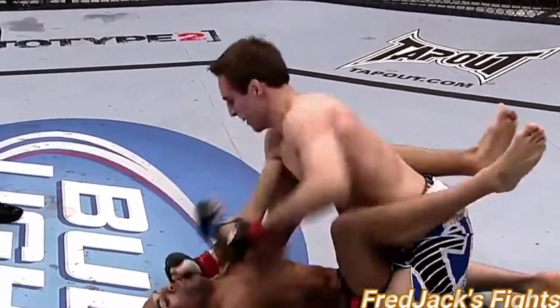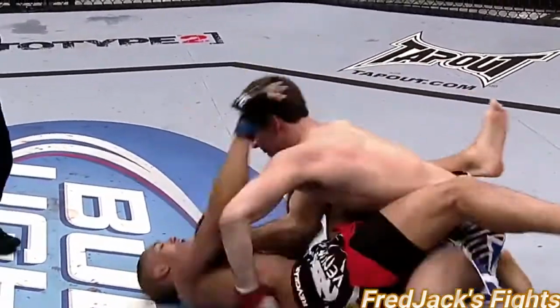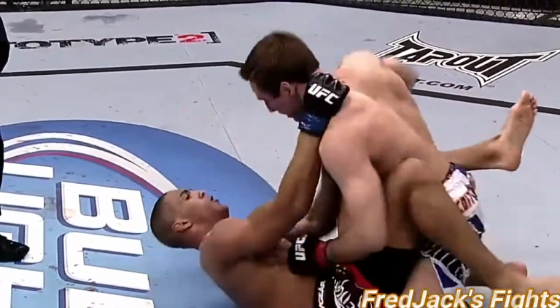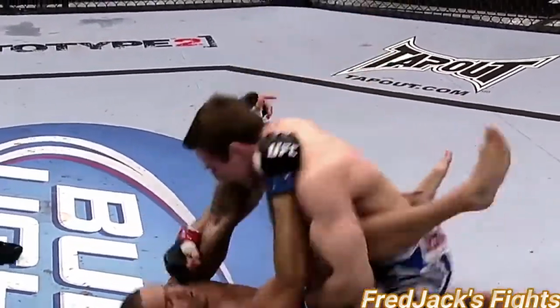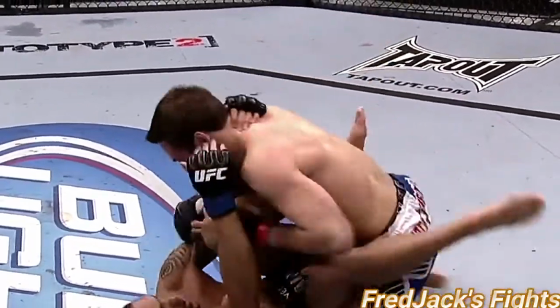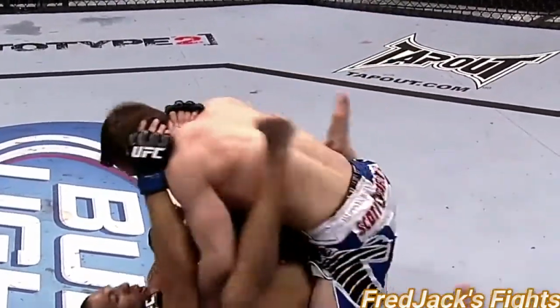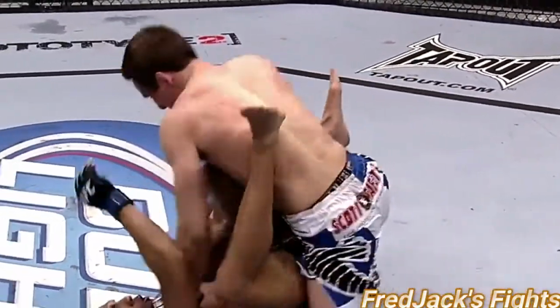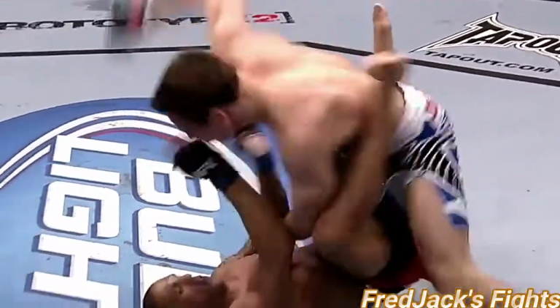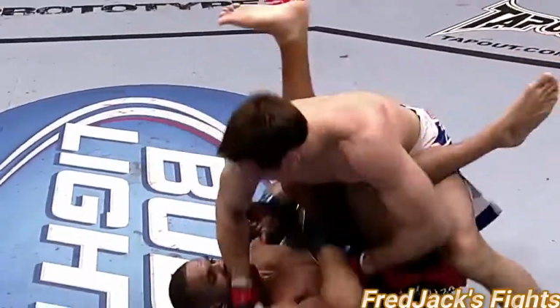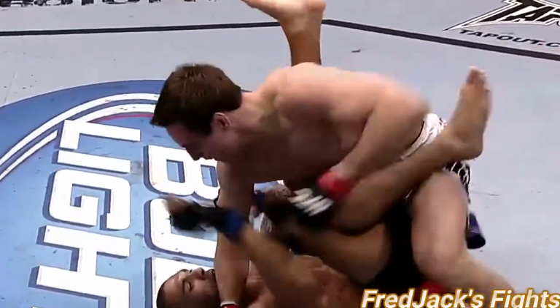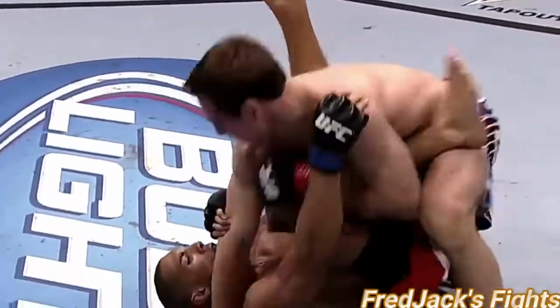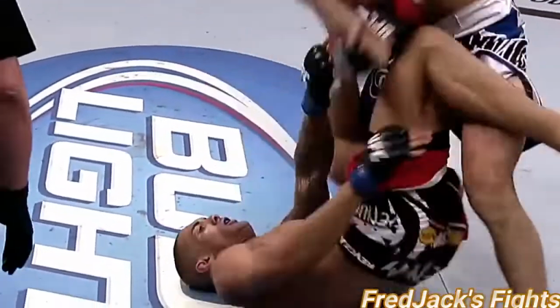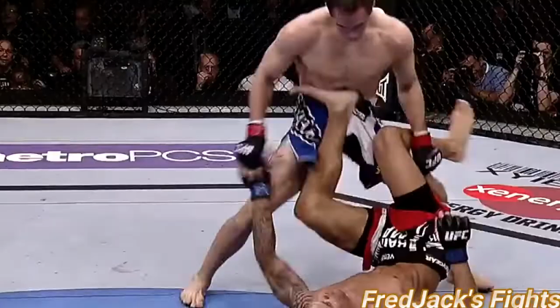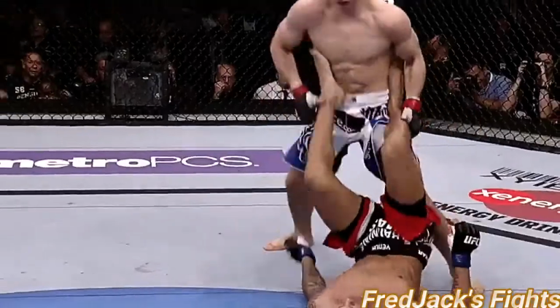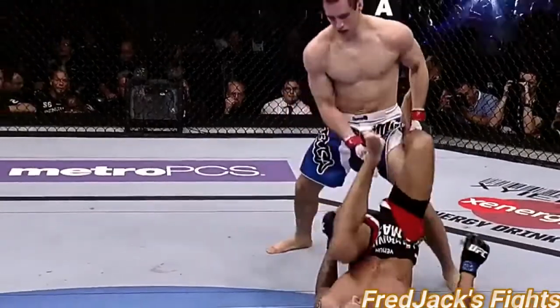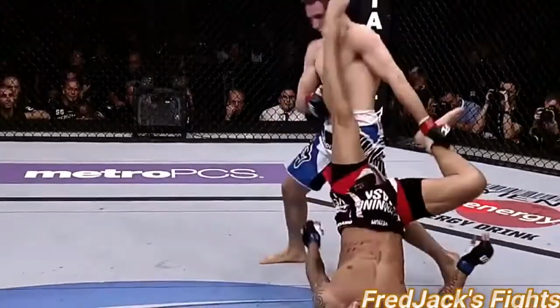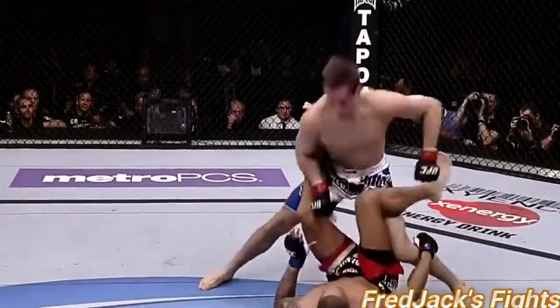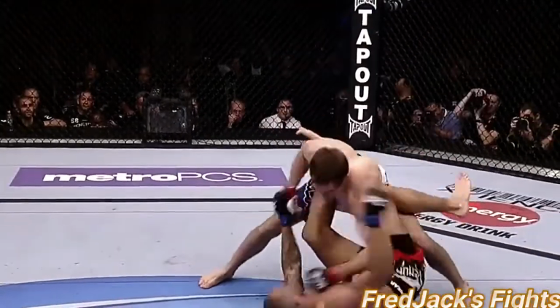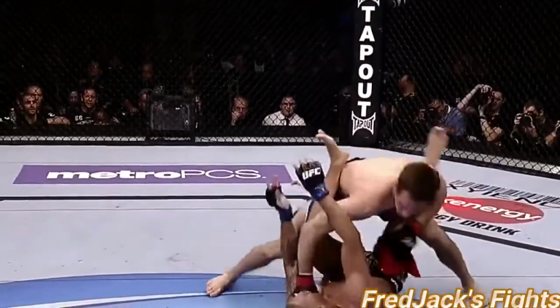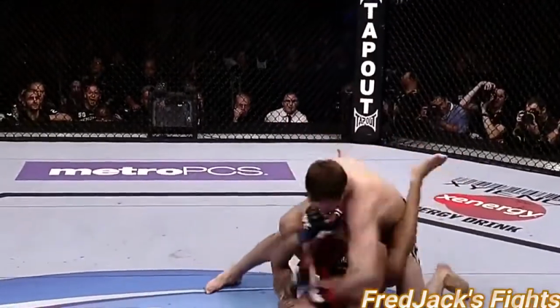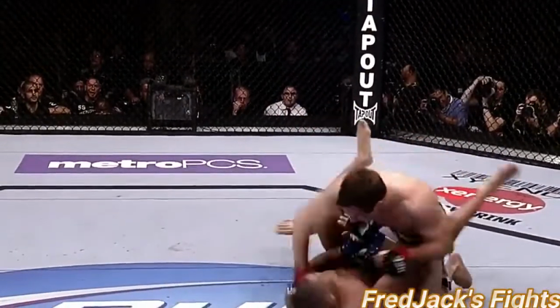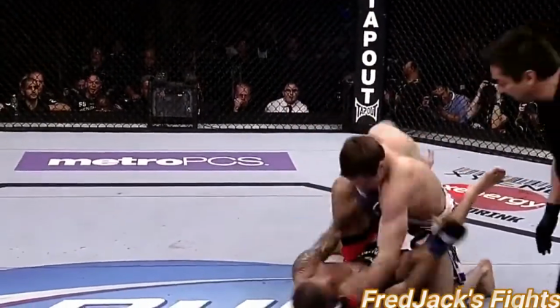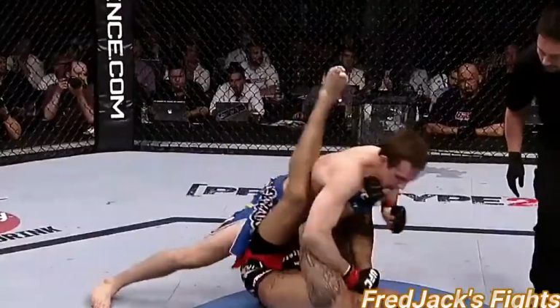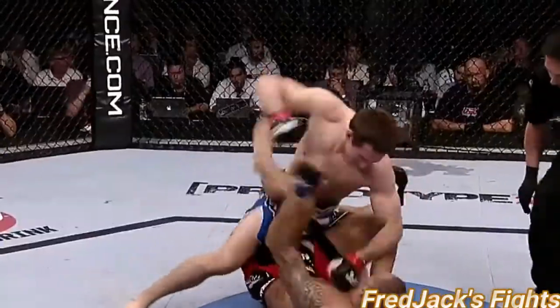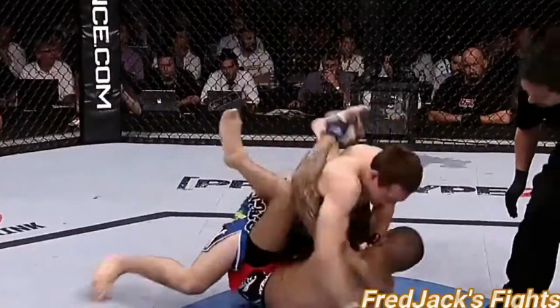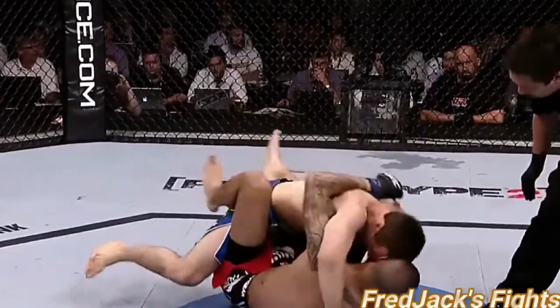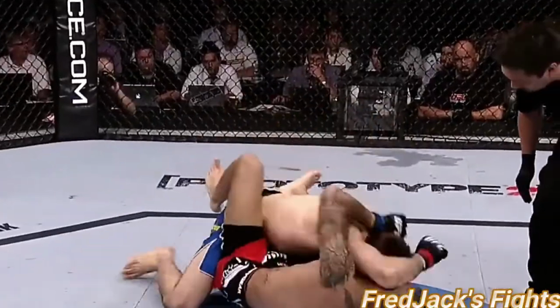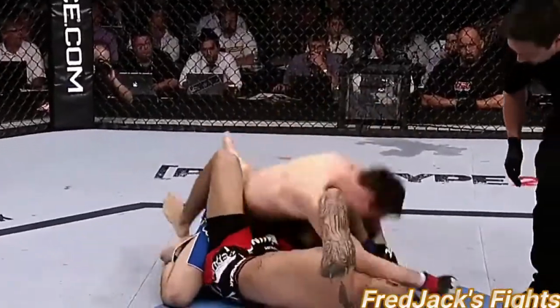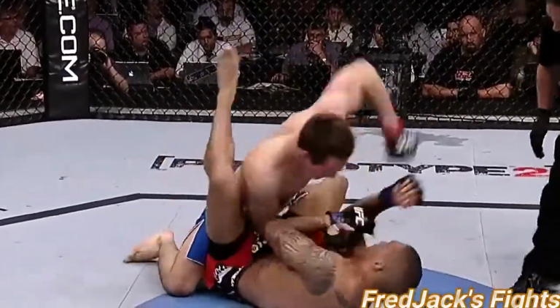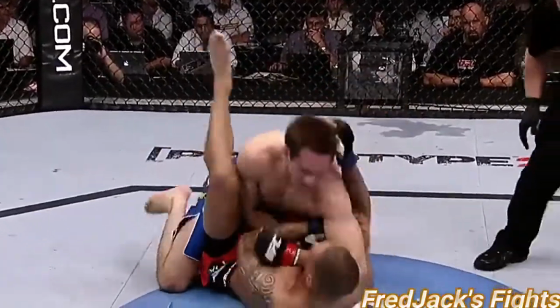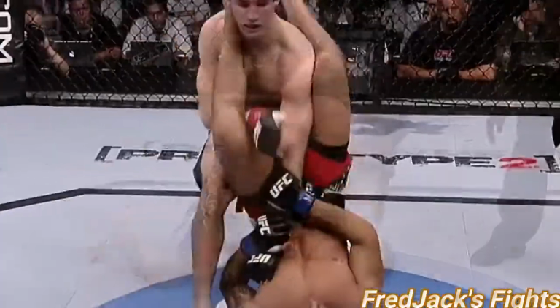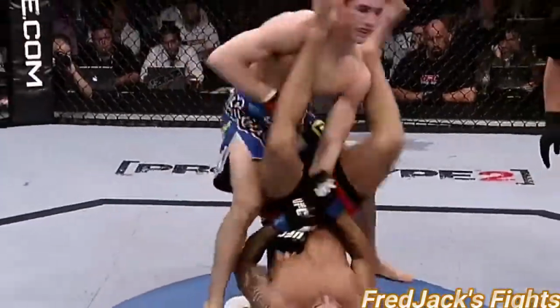Big ground and pound by Rory McDonald. He can't take too many of those. Up kick. And he continues to pull guard. Big shots to the body.